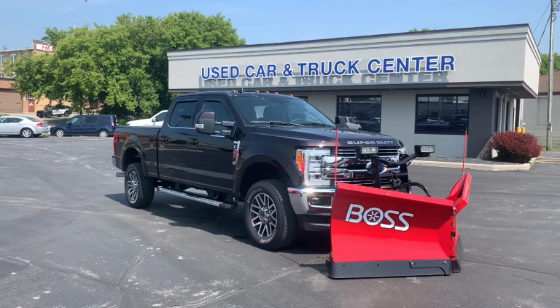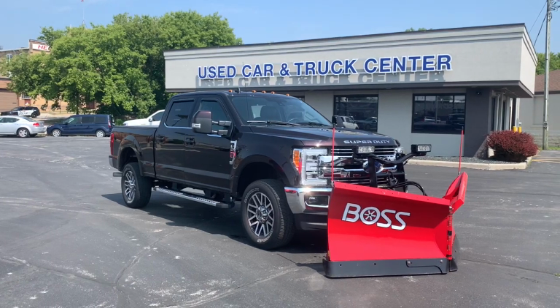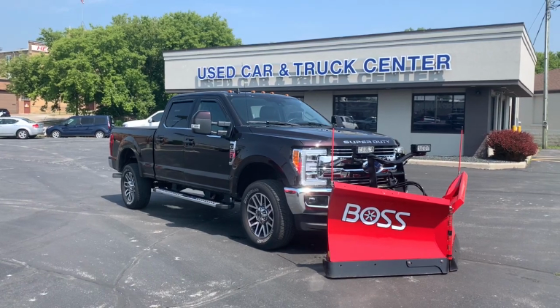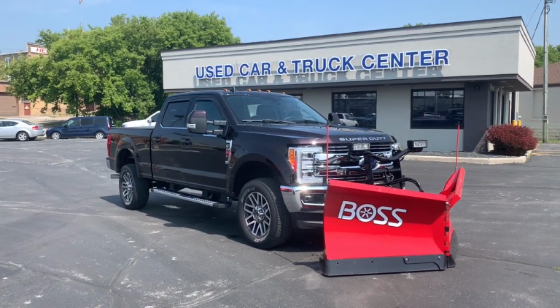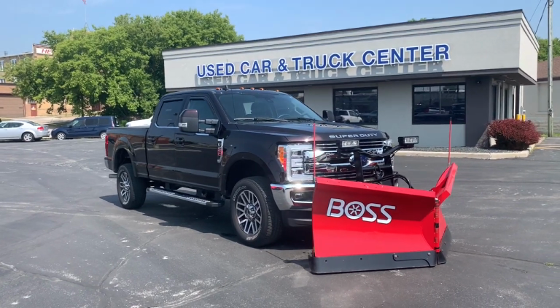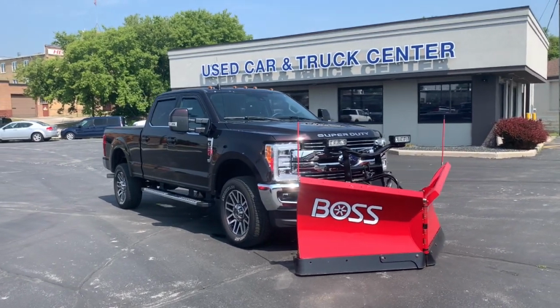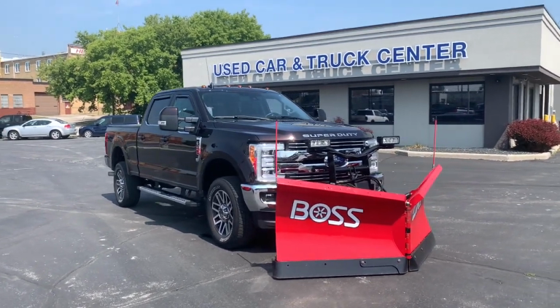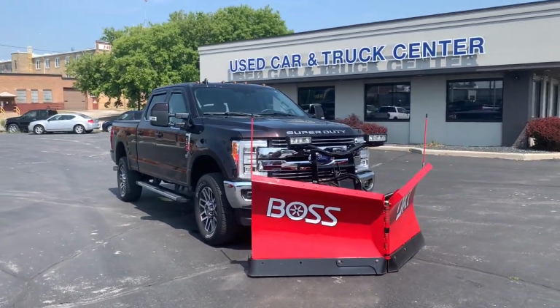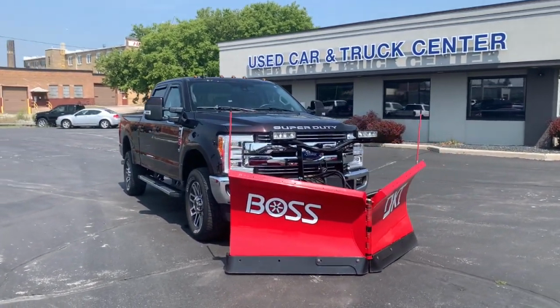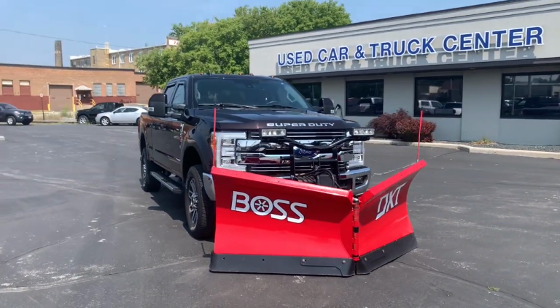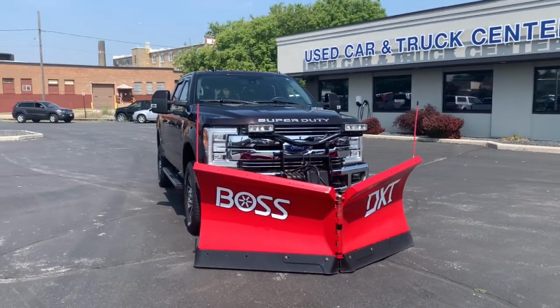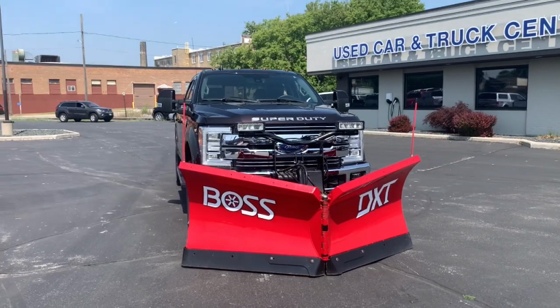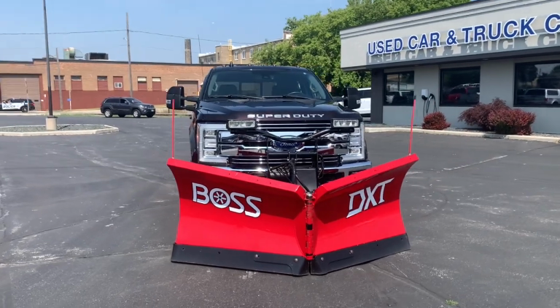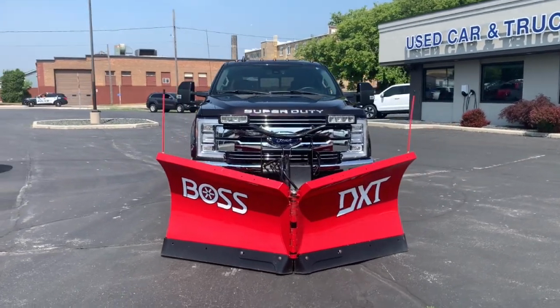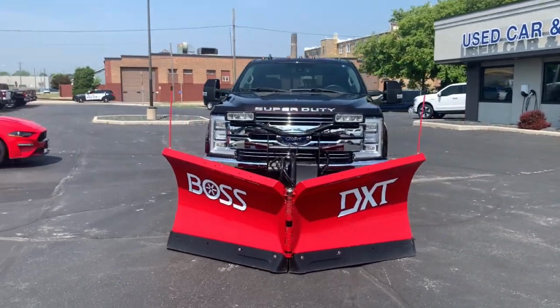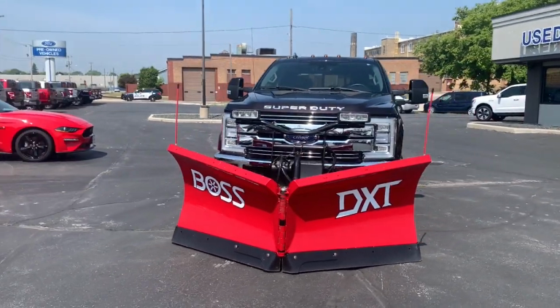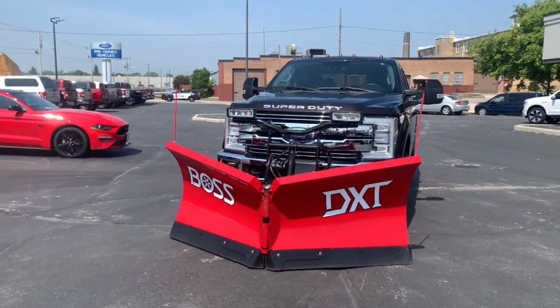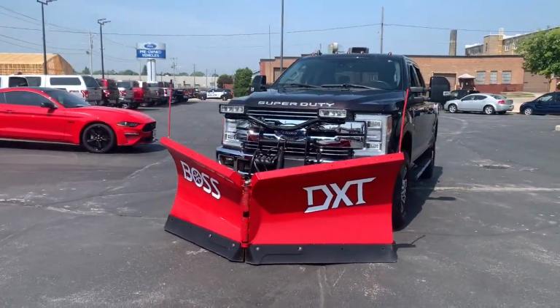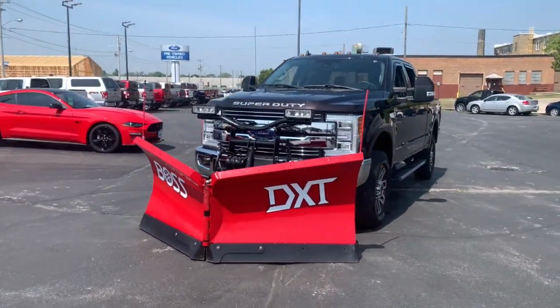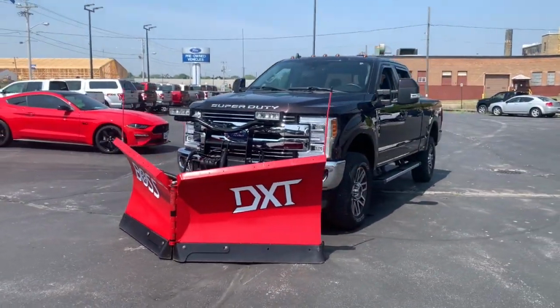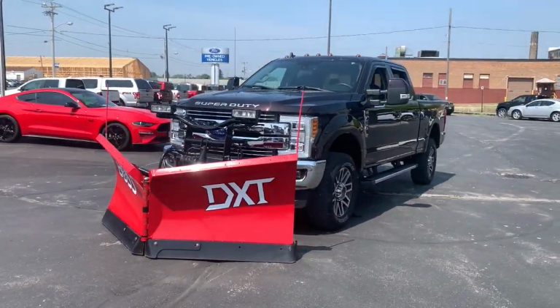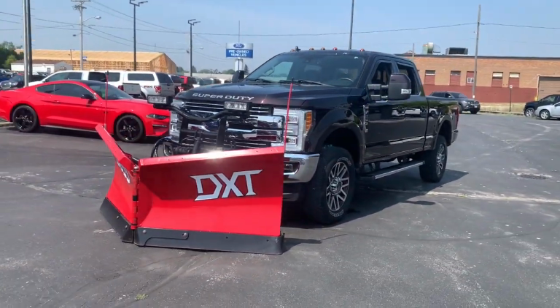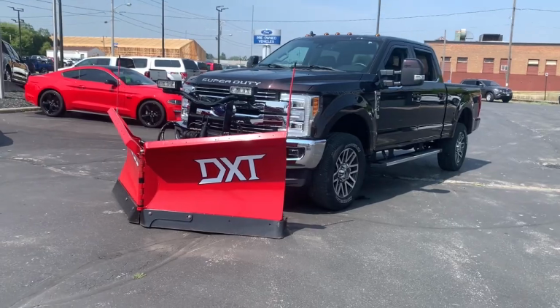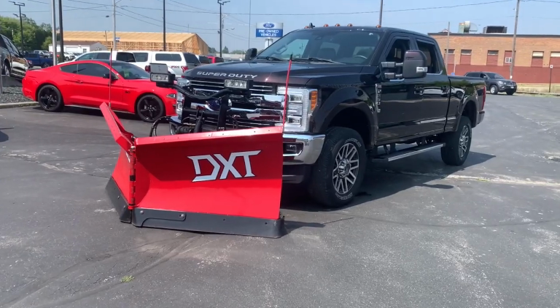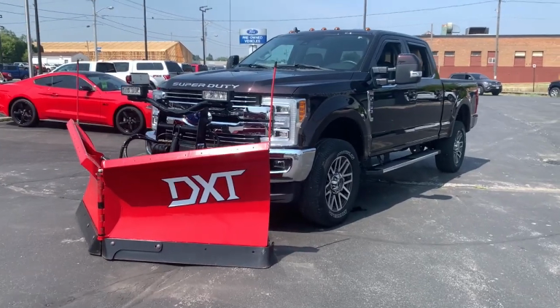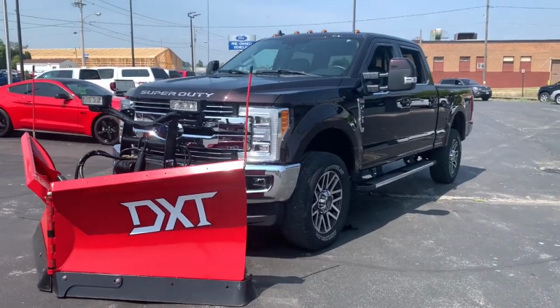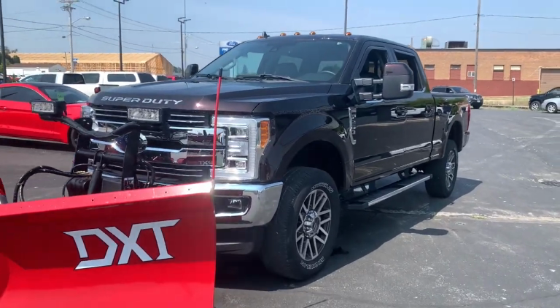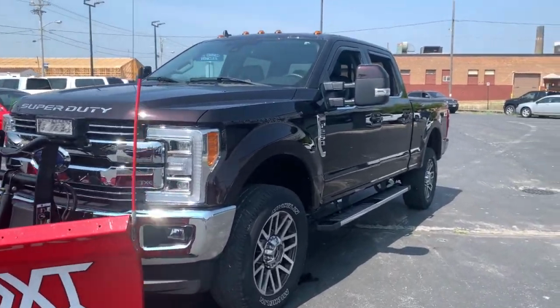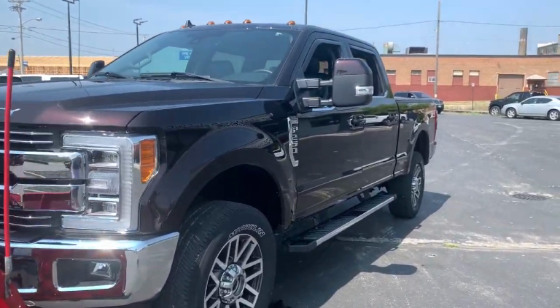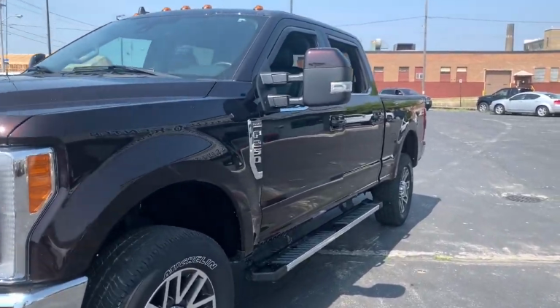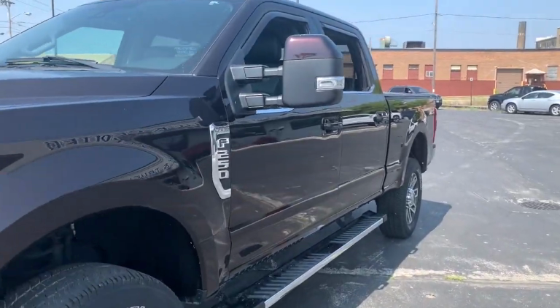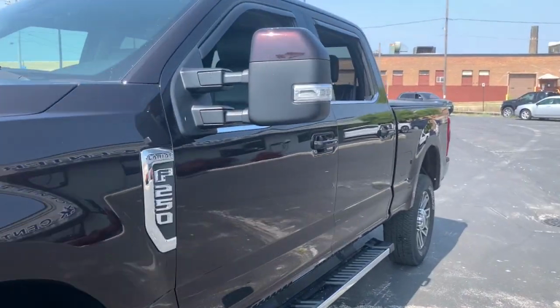You will be amazed by this 2019 Ford F-250. With less than 45,000 miles on the odometer, this vehicle provides excellent value. Take on tough jobs with confidence in this fully capable F-250.